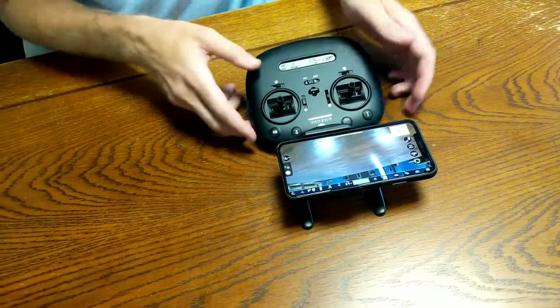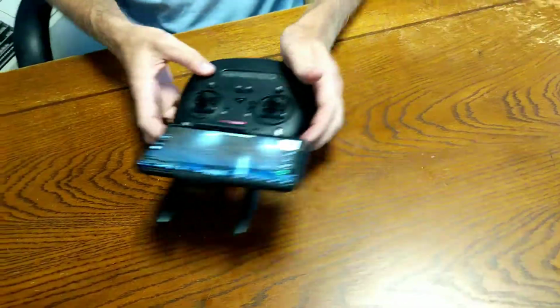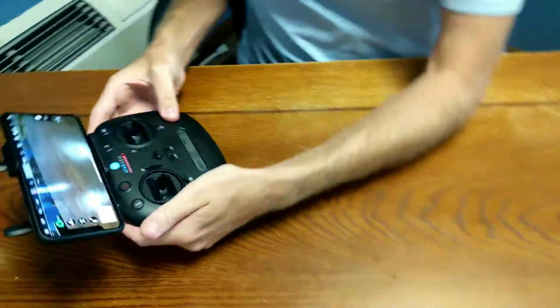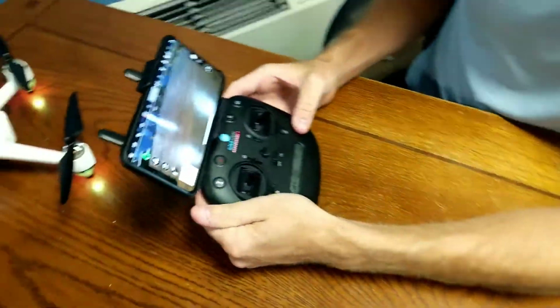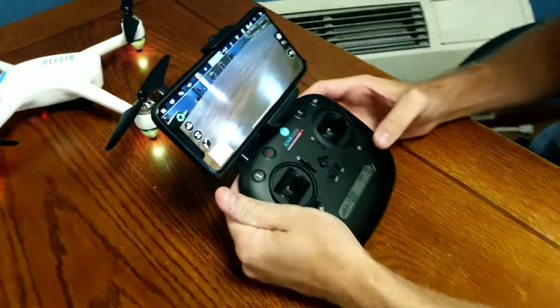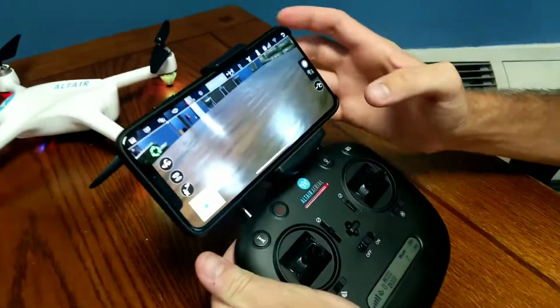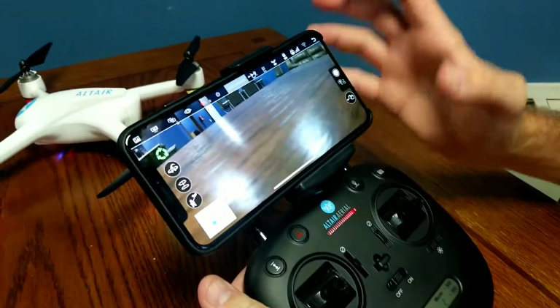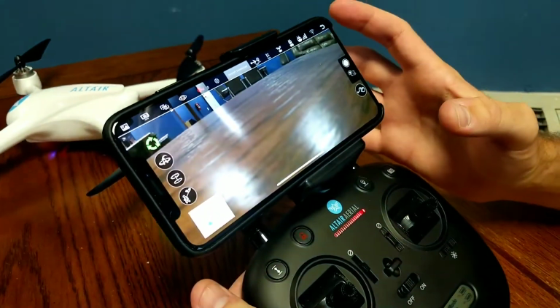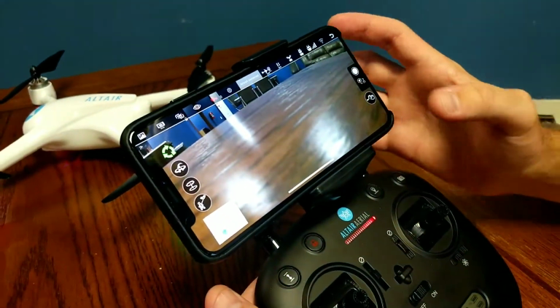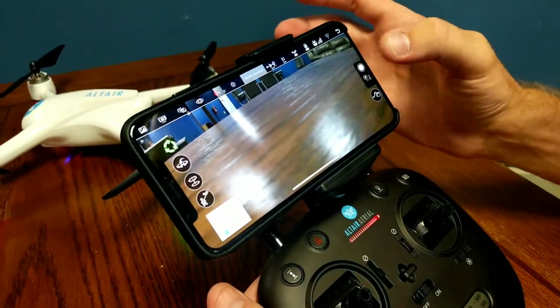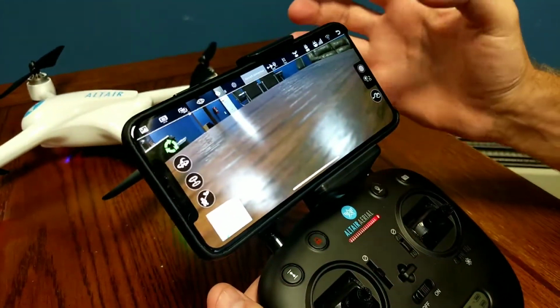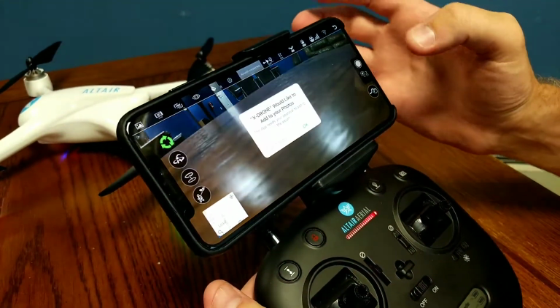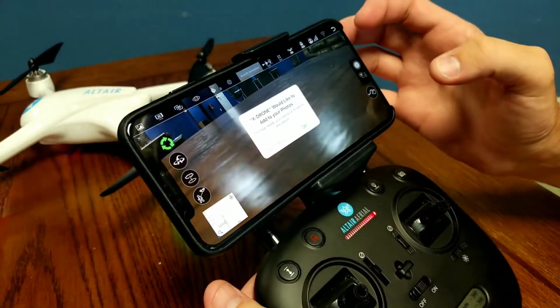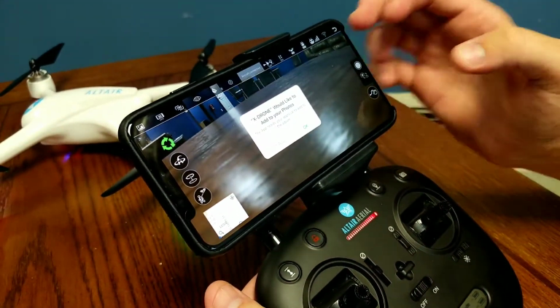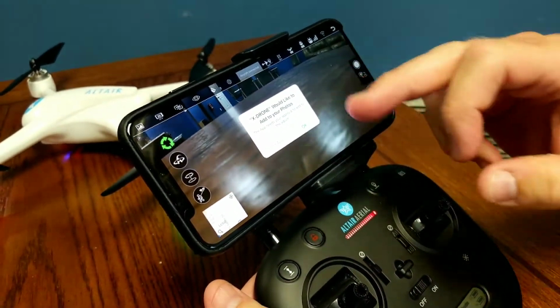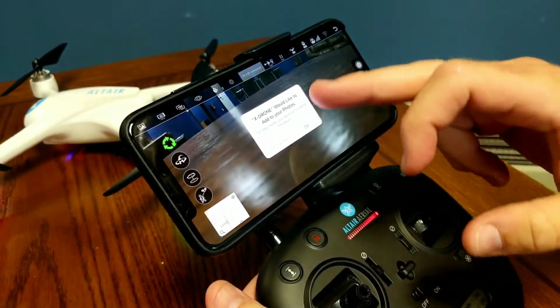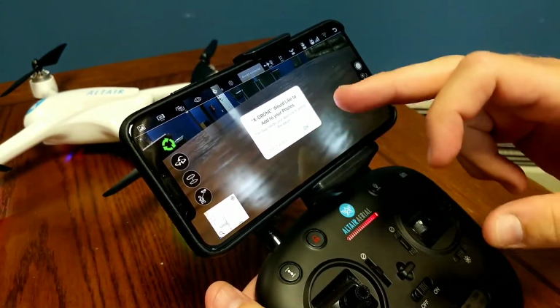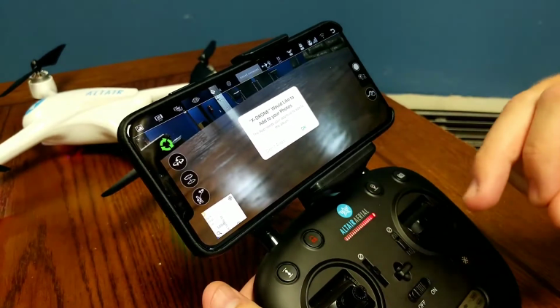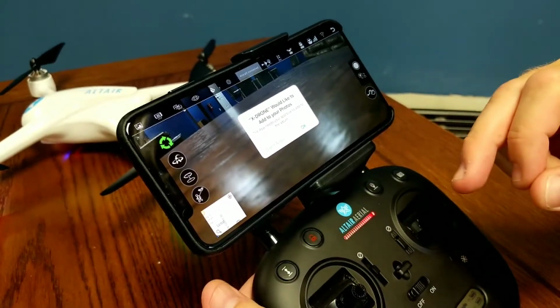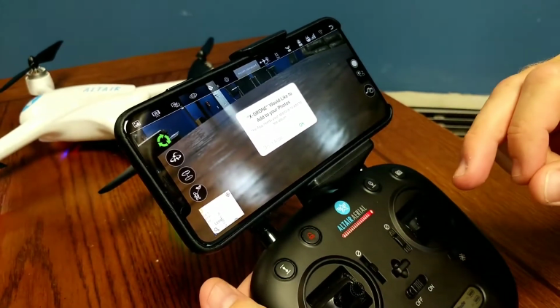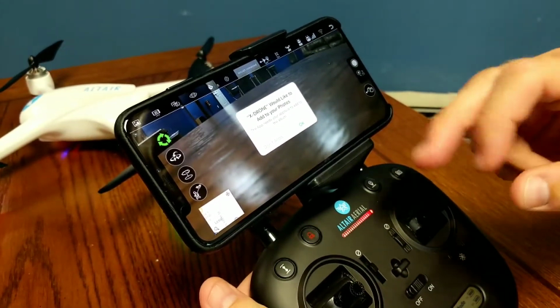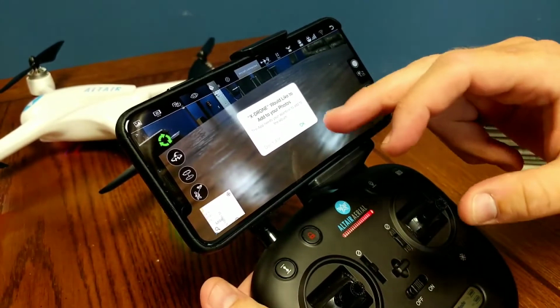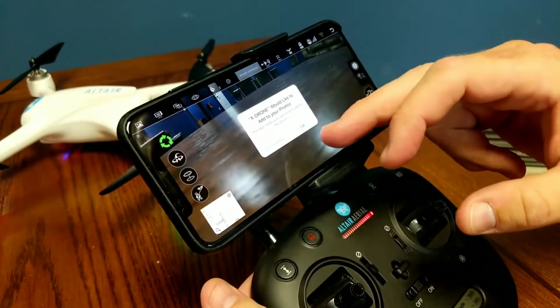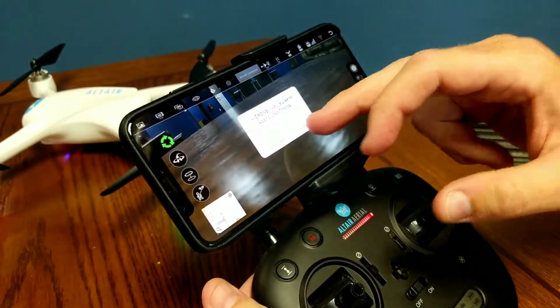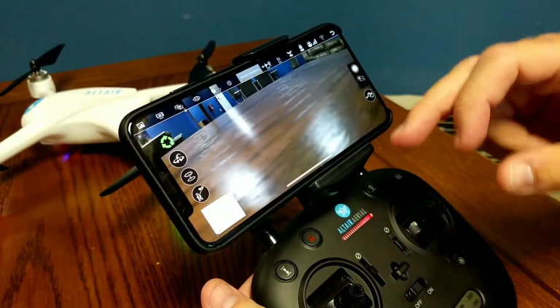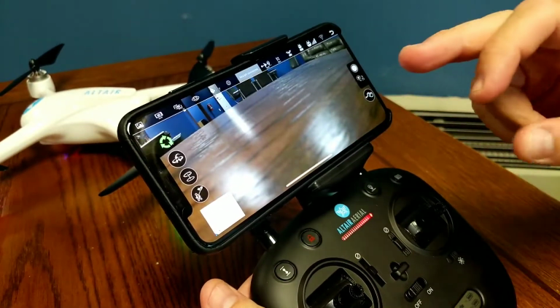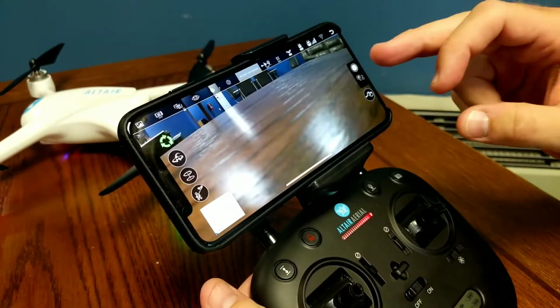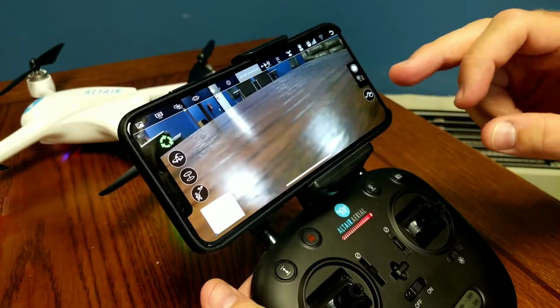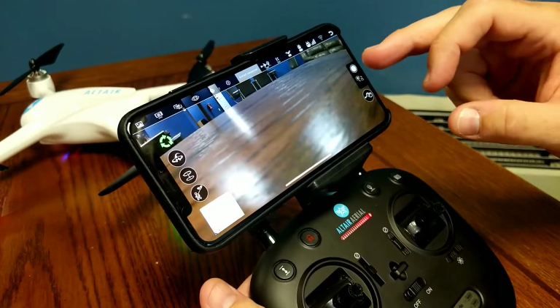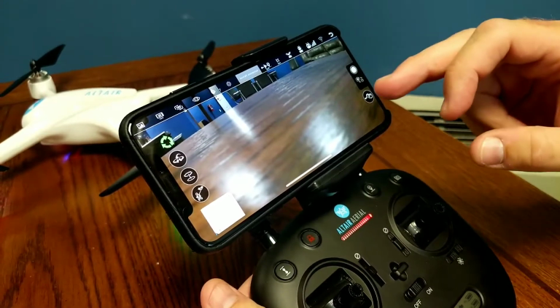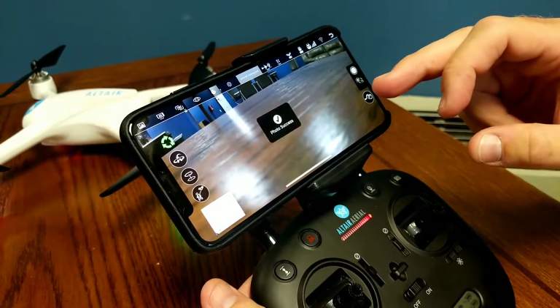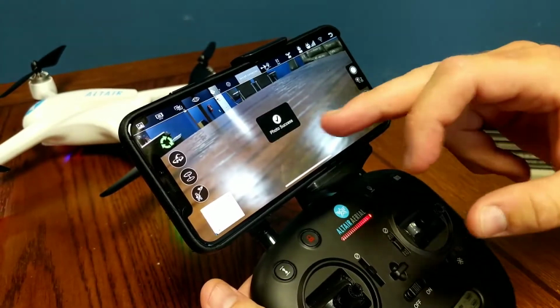To take a picture since you don't have an SD card, press the picture button. It's going to ask if it can be allowed to save to your photos — press OK. It will then take a picture and save it directly to your phone's photo library.